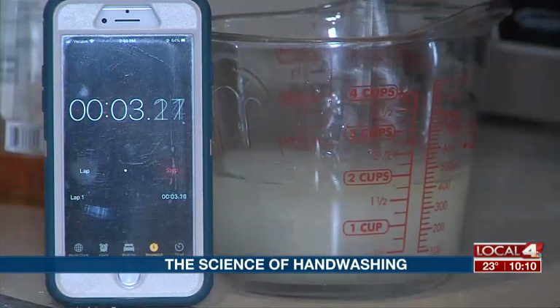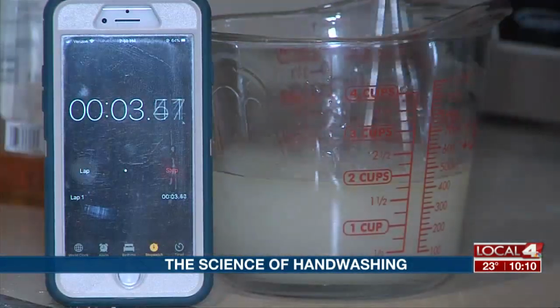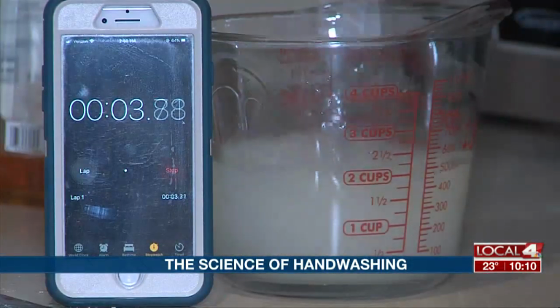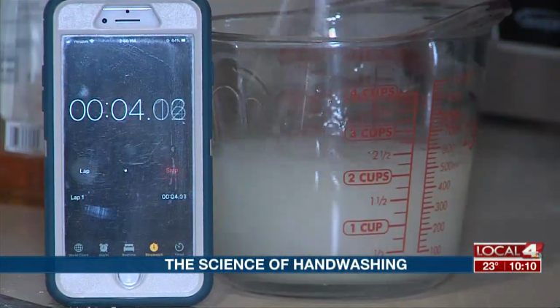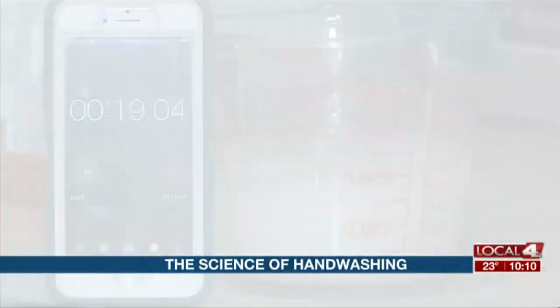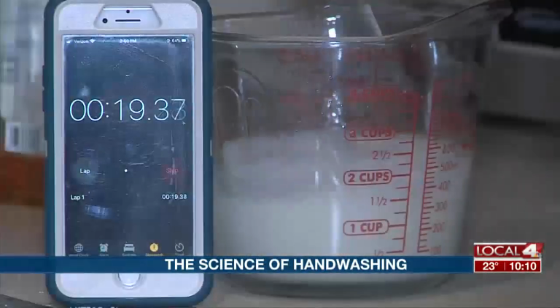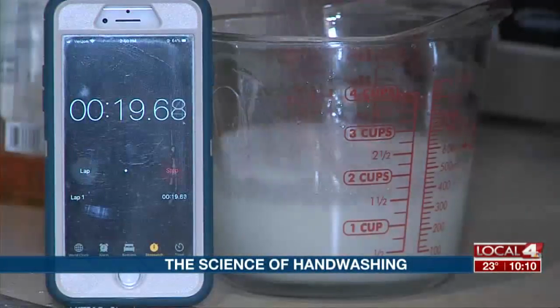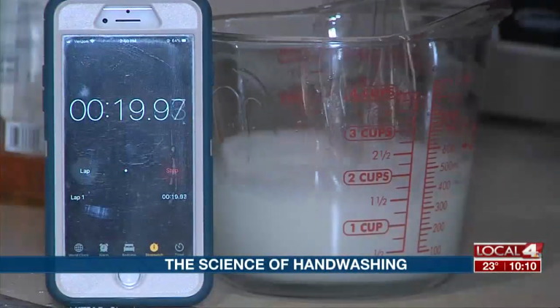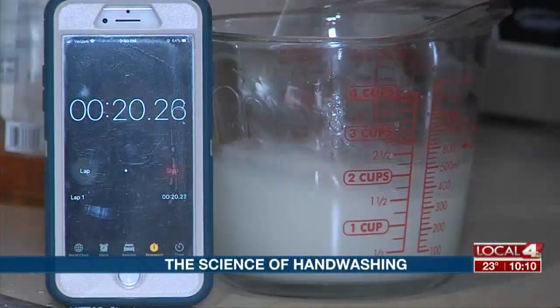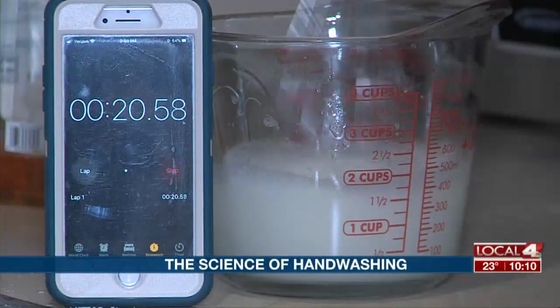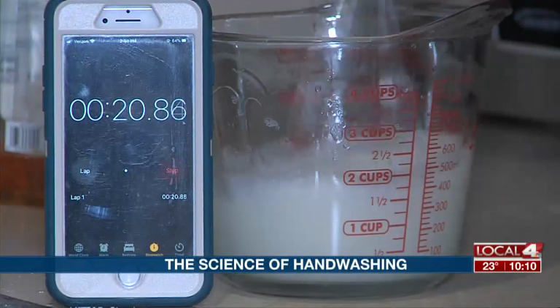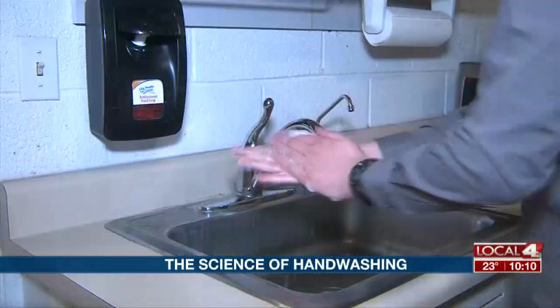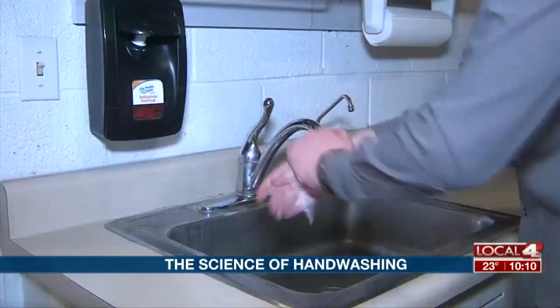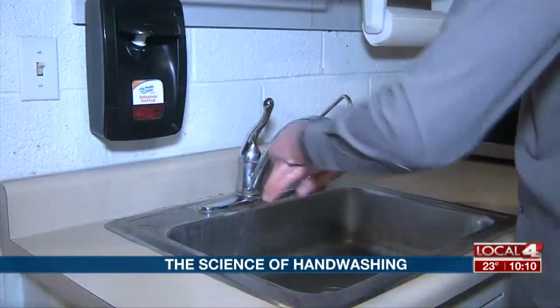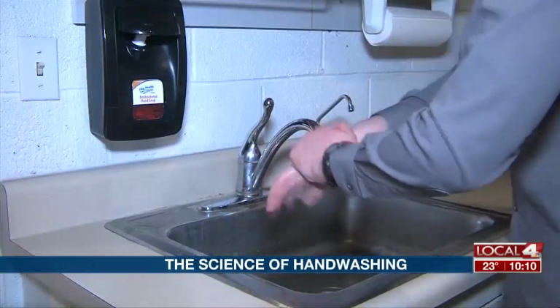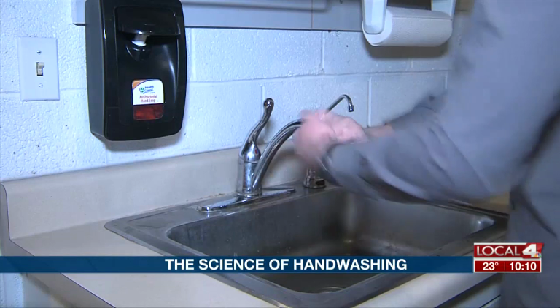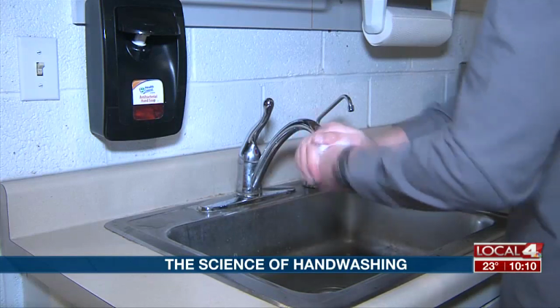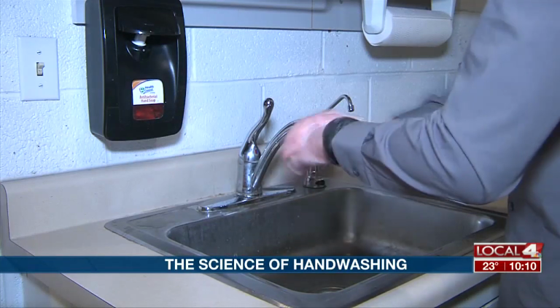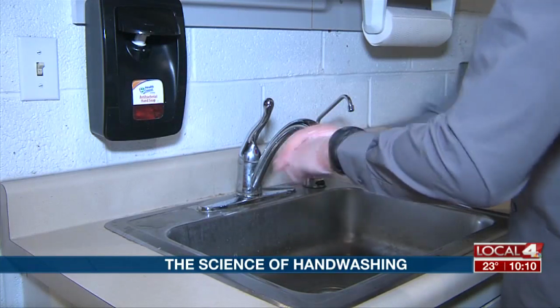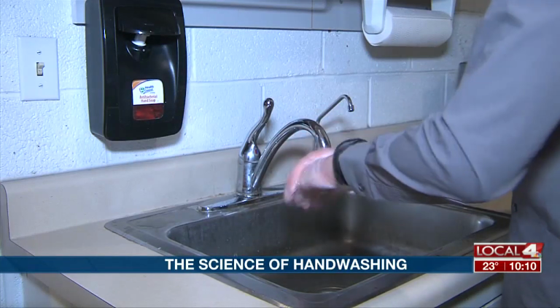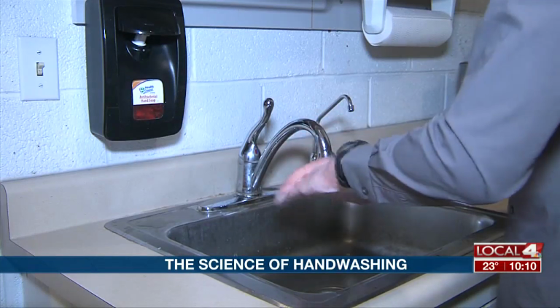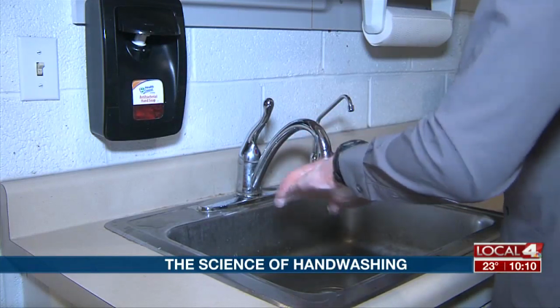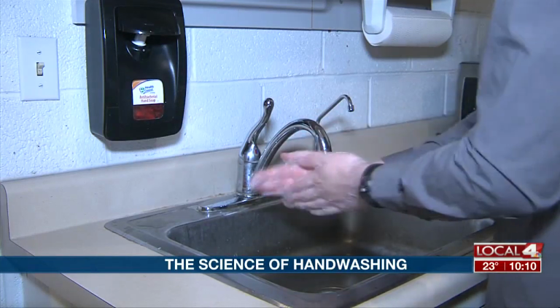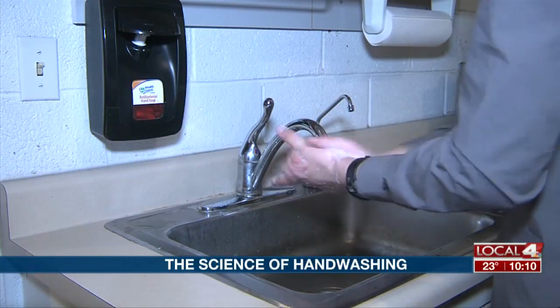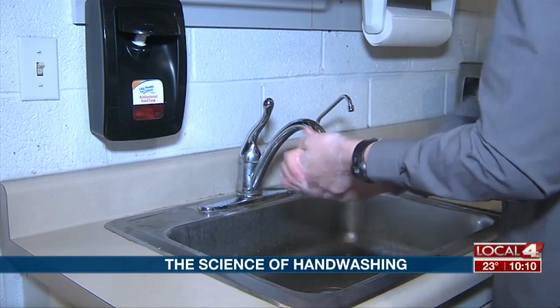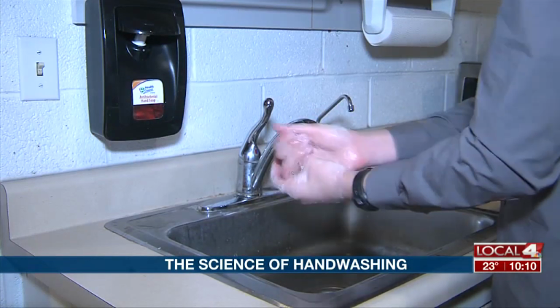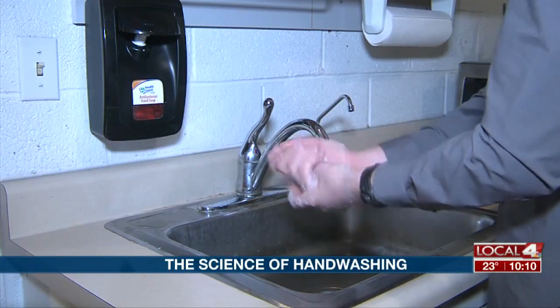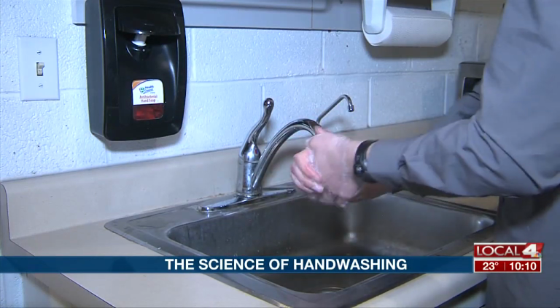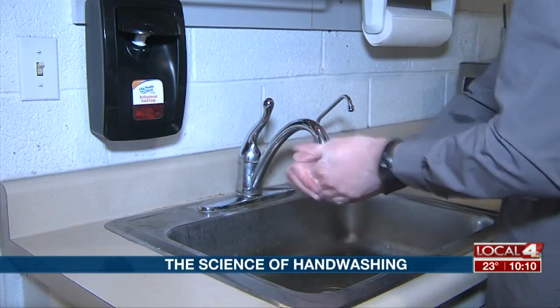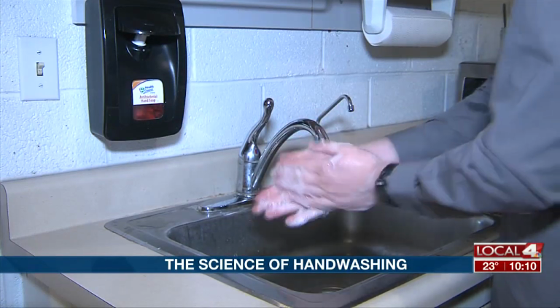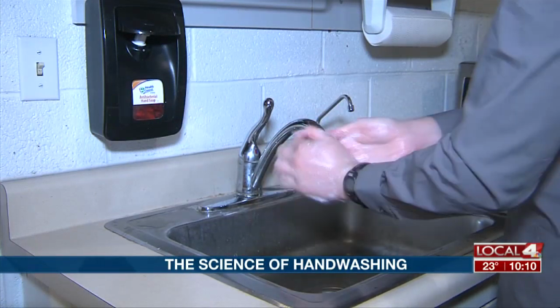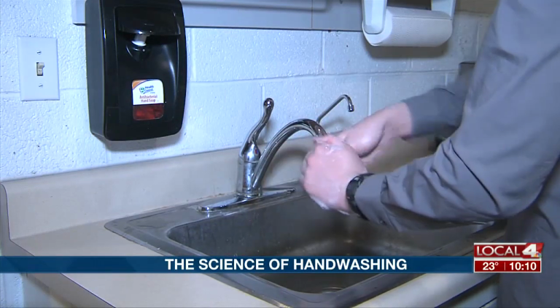In a matter of seconds, the soap and water will begin to mix together. This is why you have to wash your hands for 20 seconds or more, so it can thoroughly kill the pathogens.